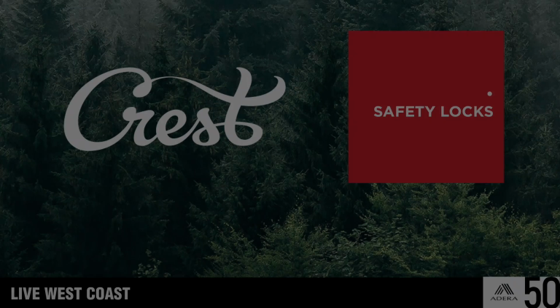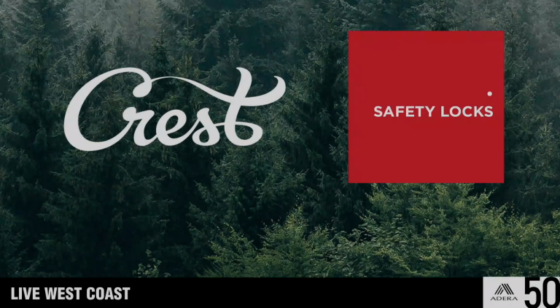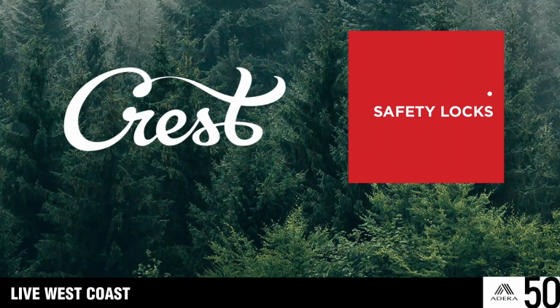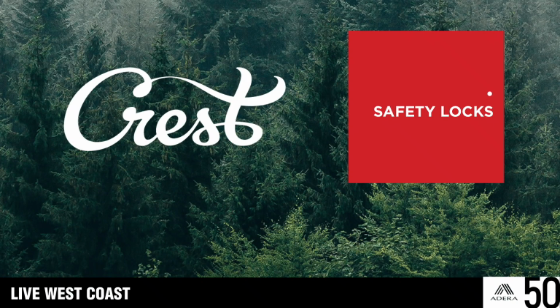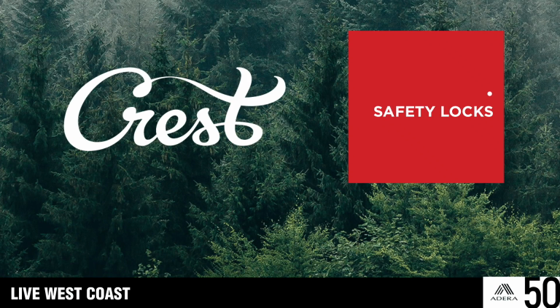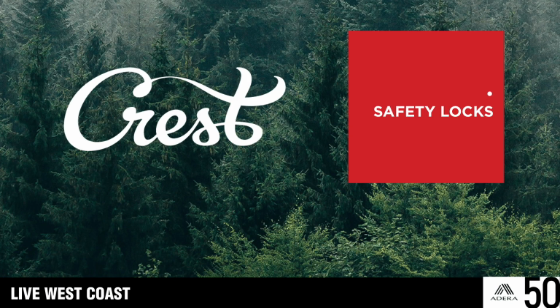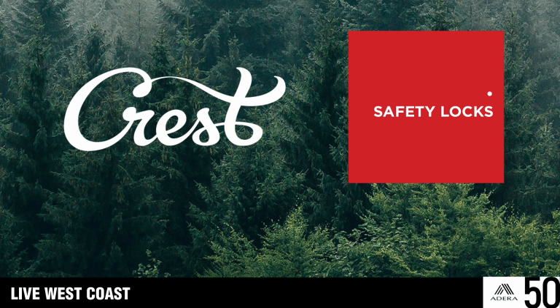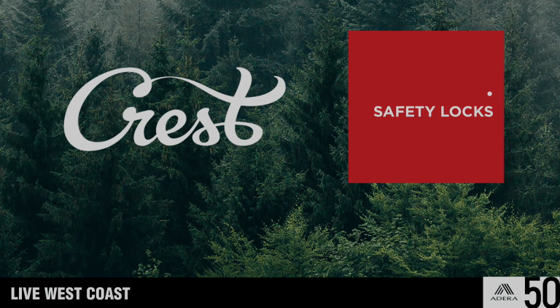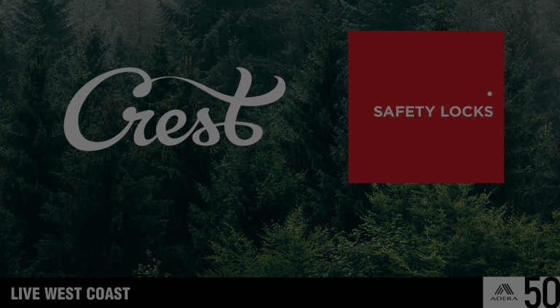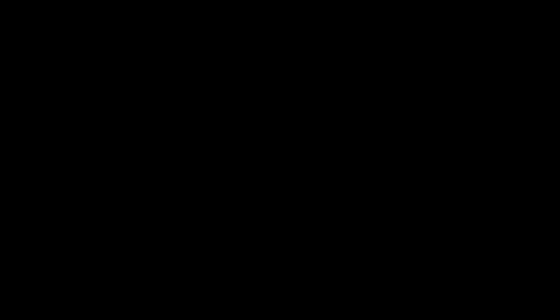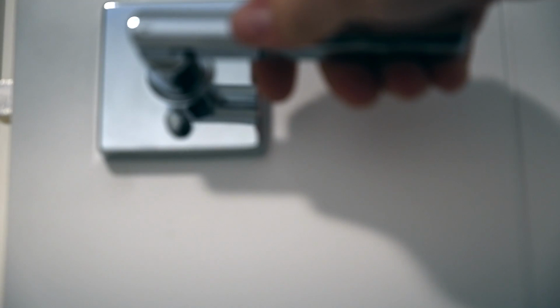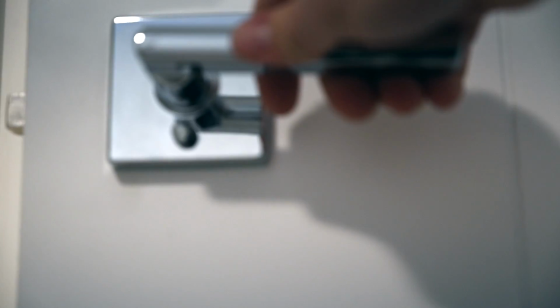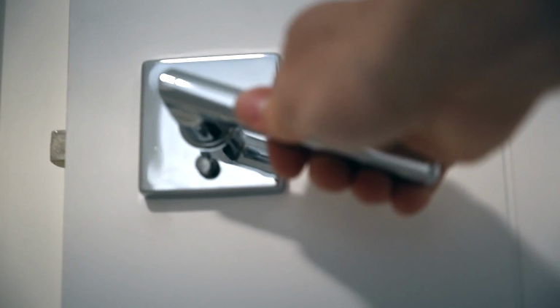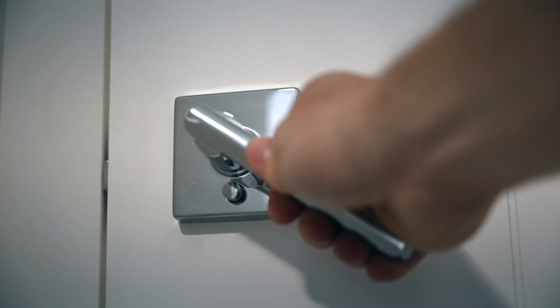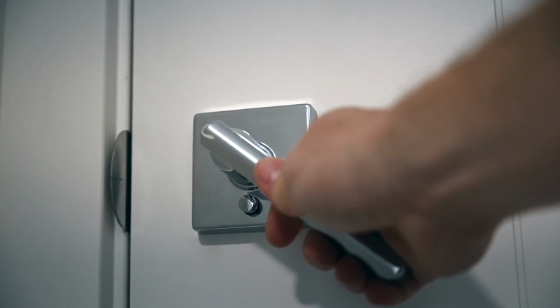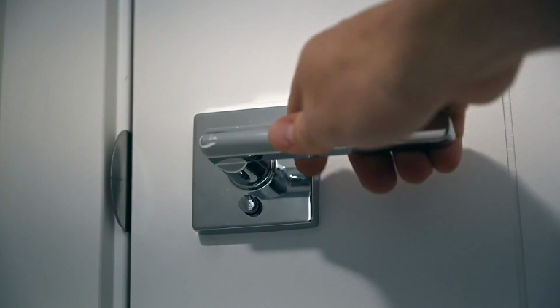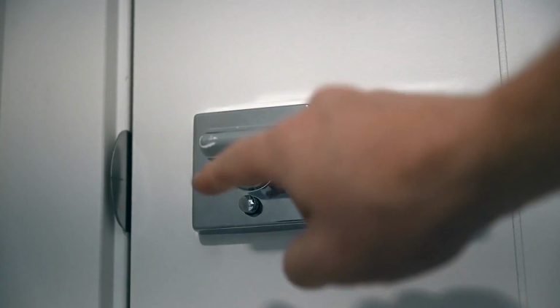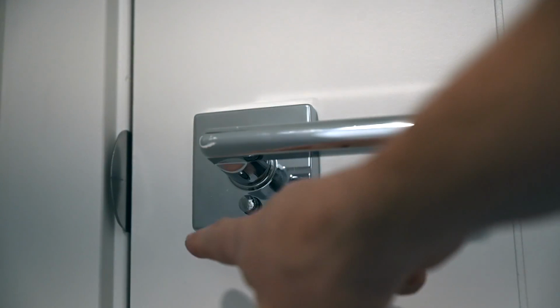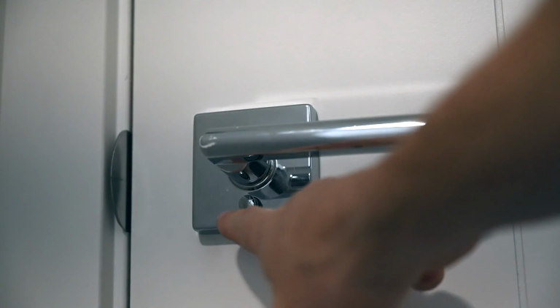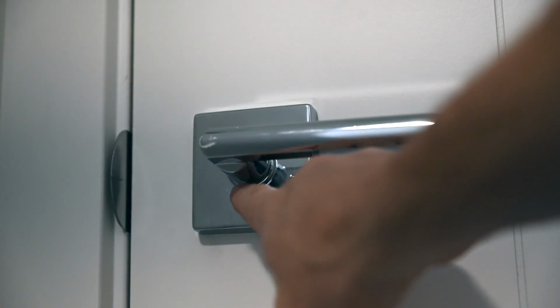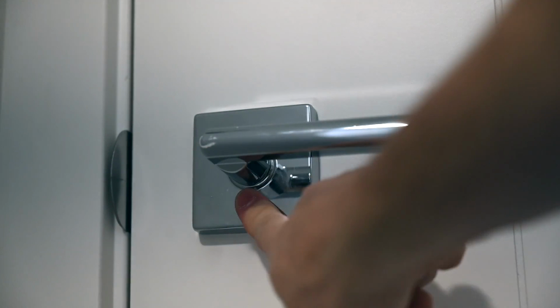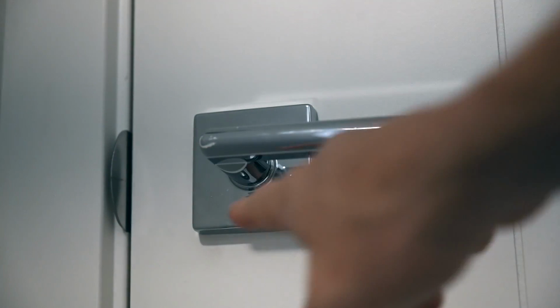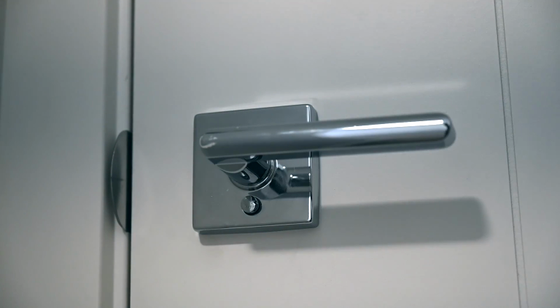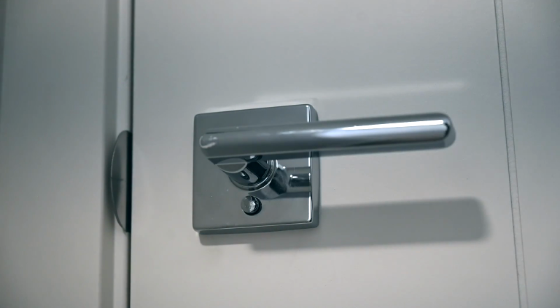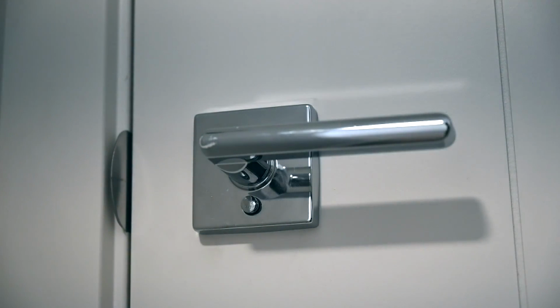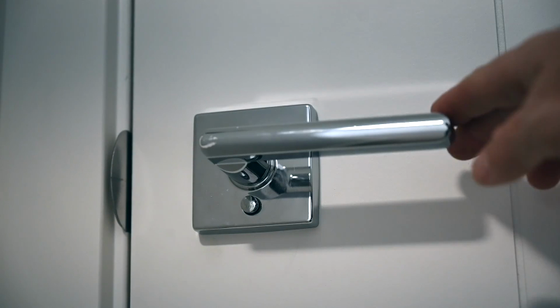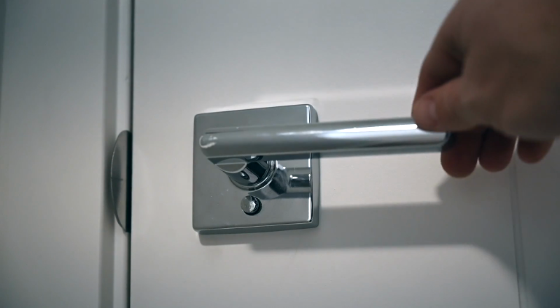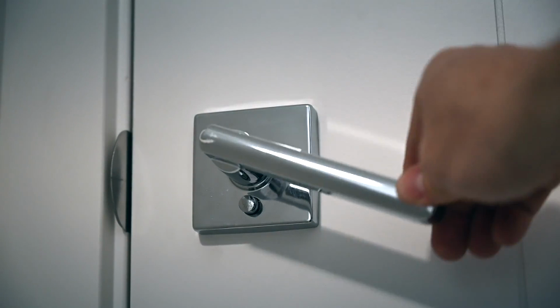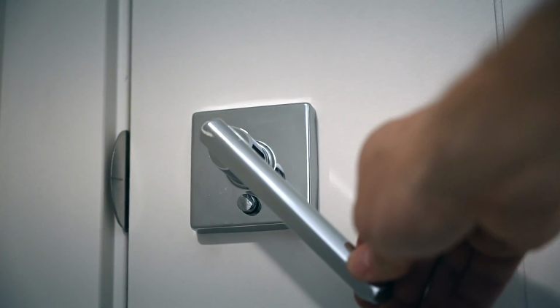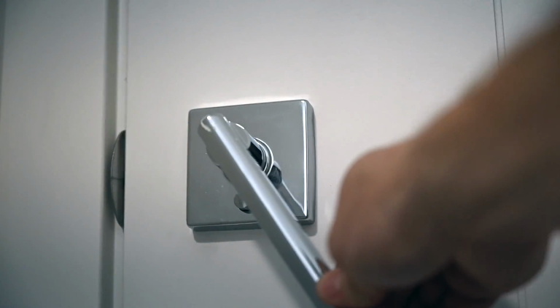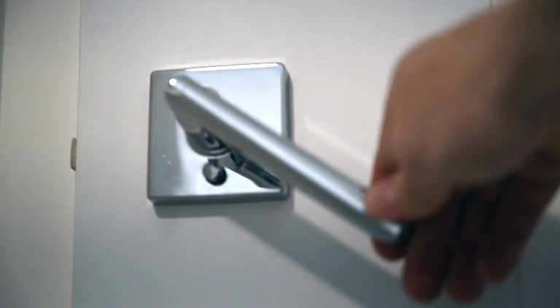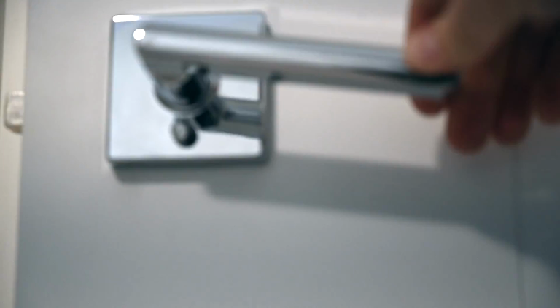Safety locks, privacy locks. Bathrooms and select bedroom doors both utilize the same privacy locking feature. Rooms with electrical panels also mandate privacy locks.